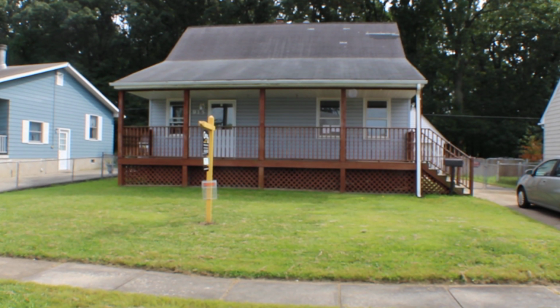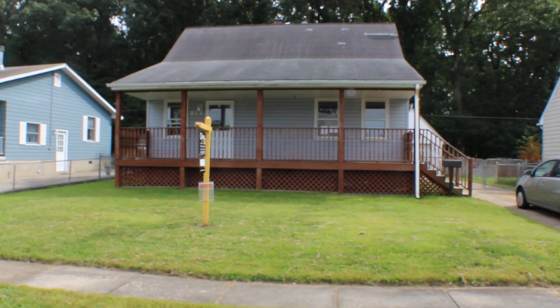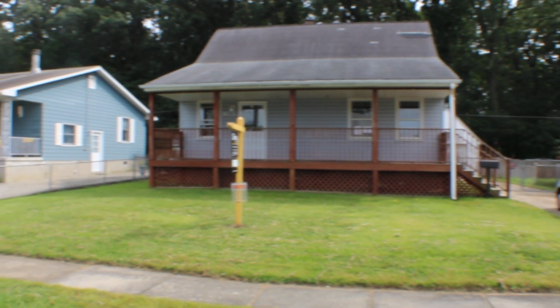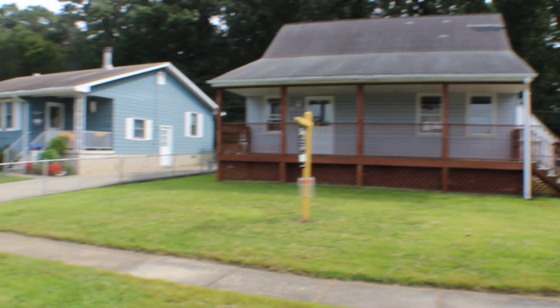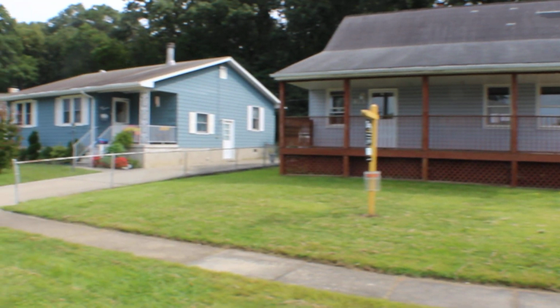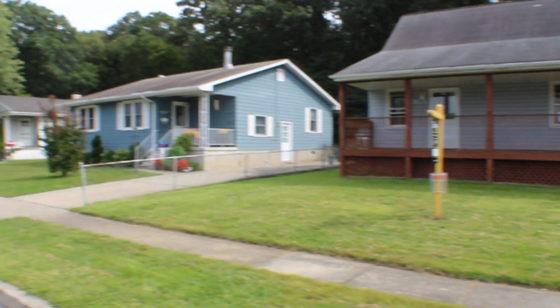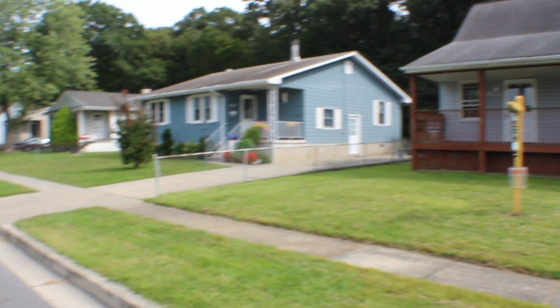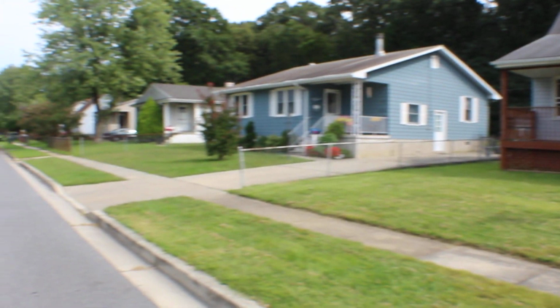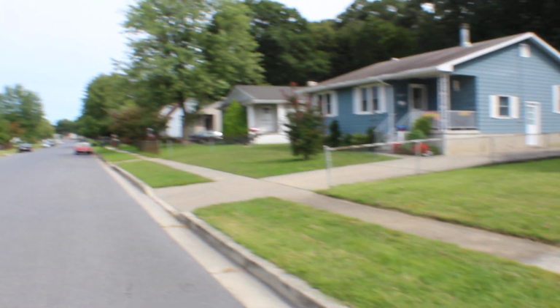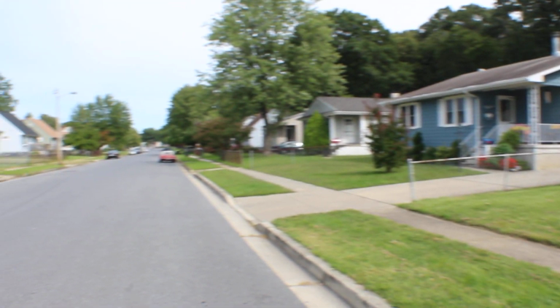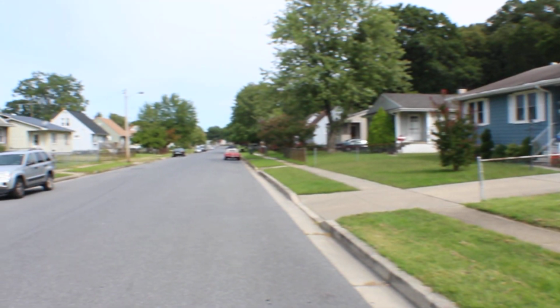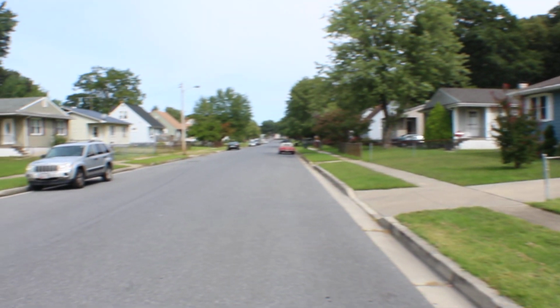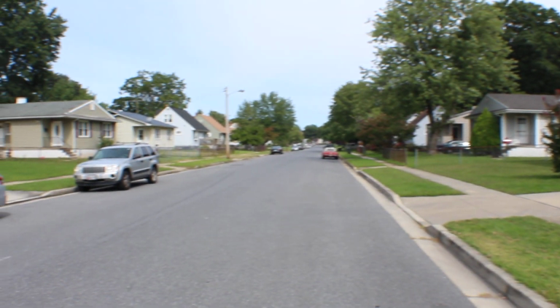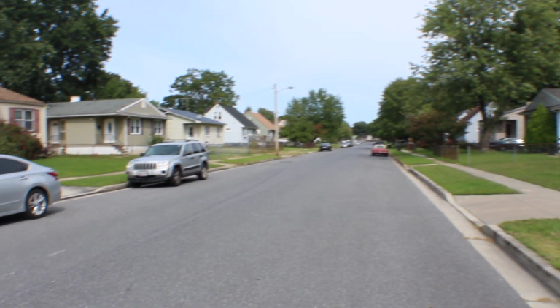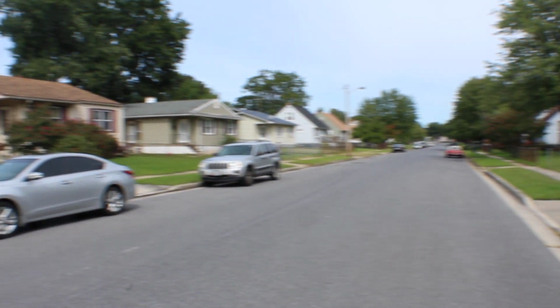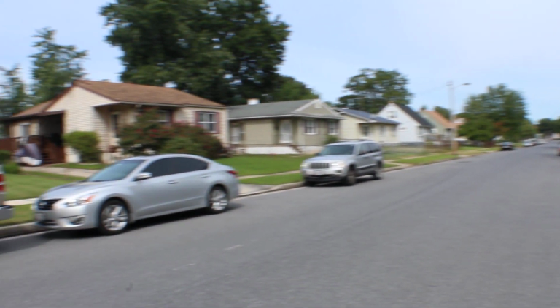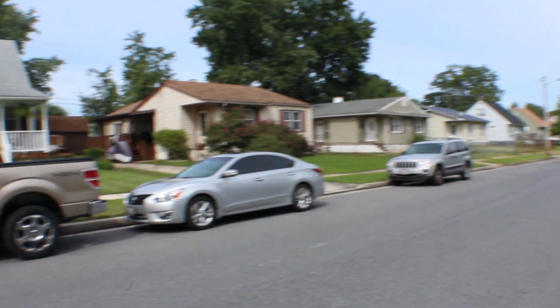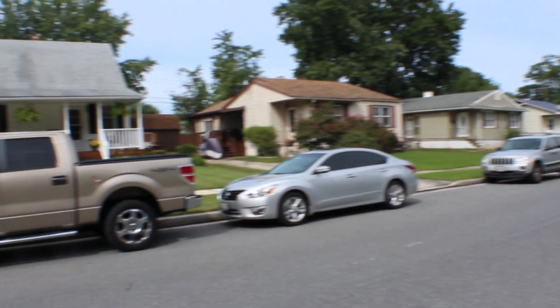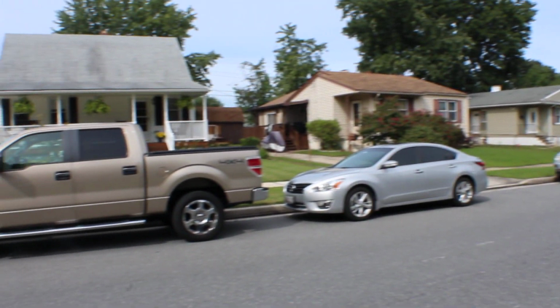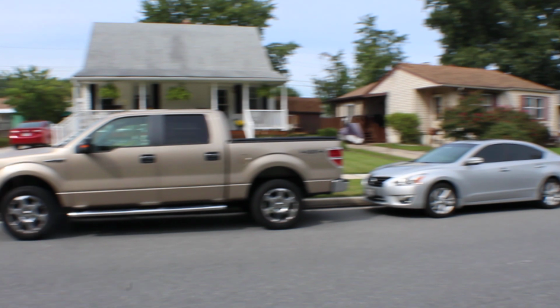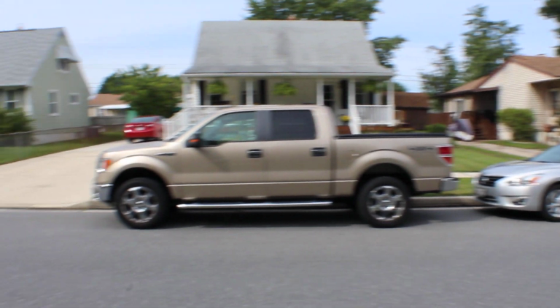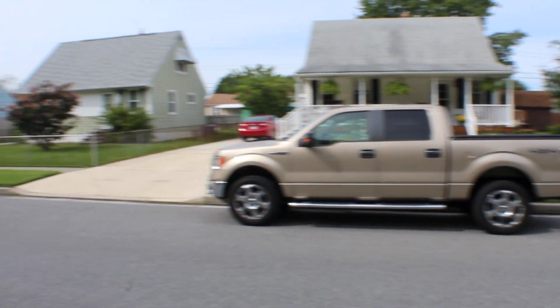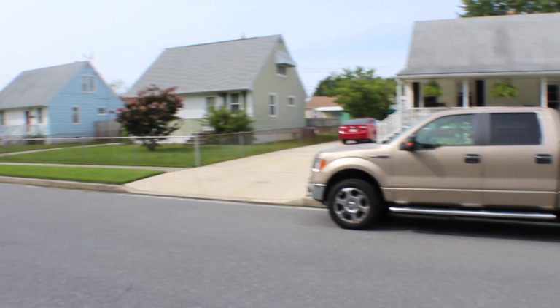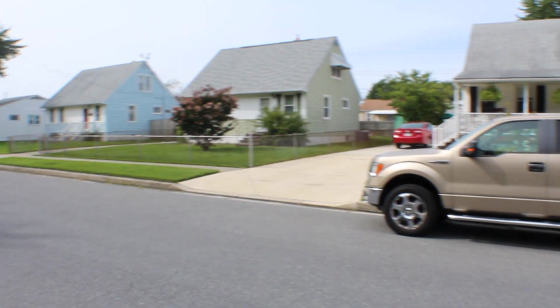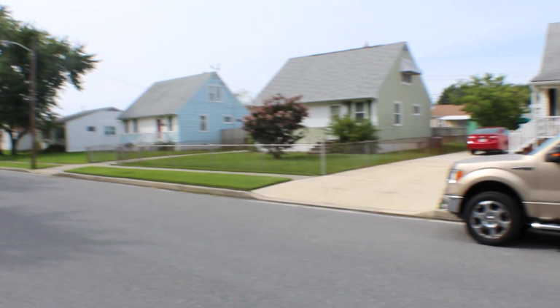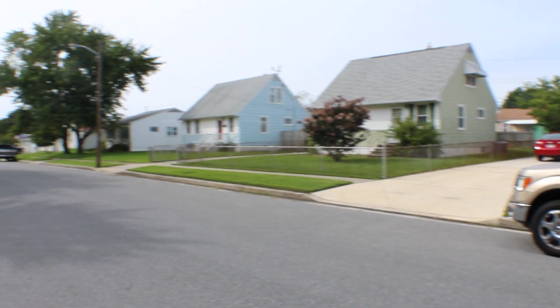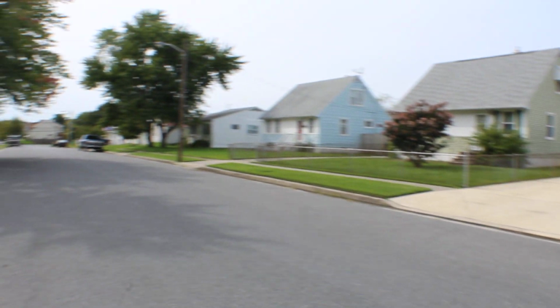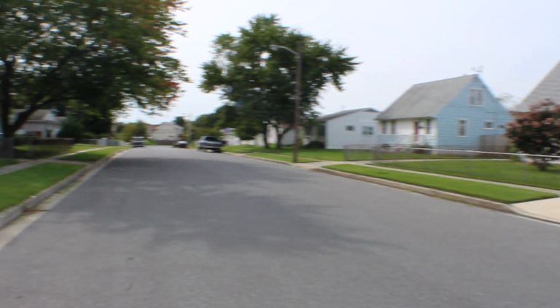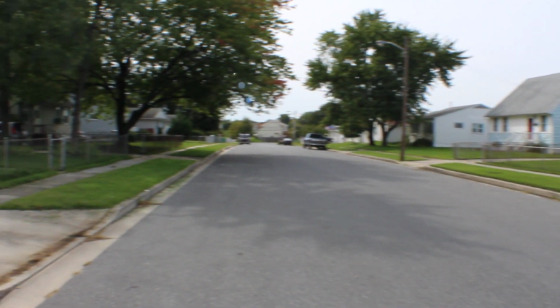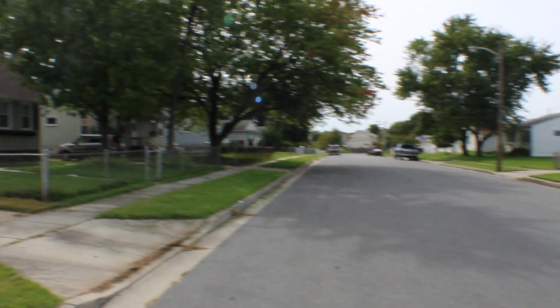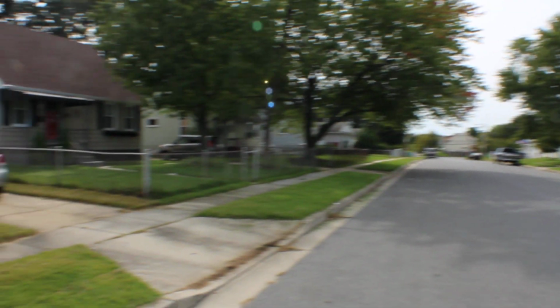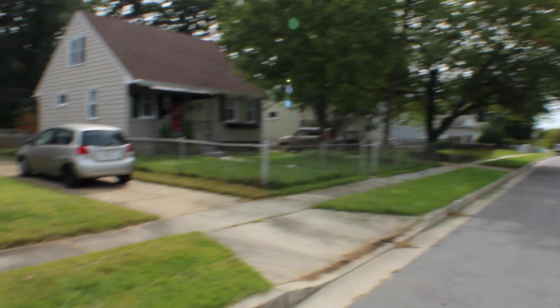Humberg Street, over here in Middle River, 21221. Humberg and Martin are actually two of the best blocks in these communities back here, this little part of Essex.